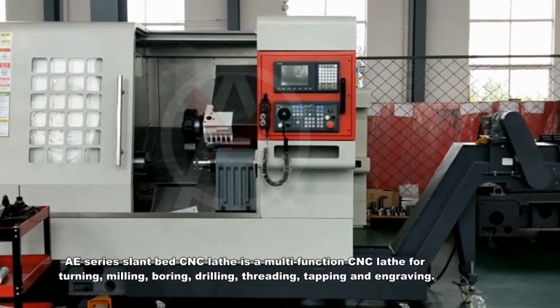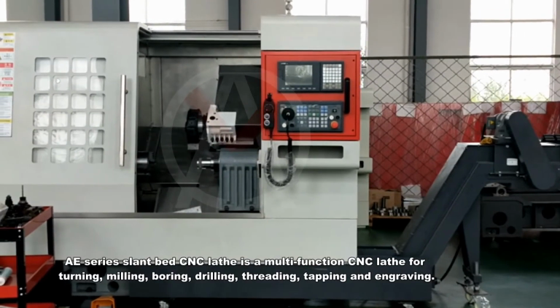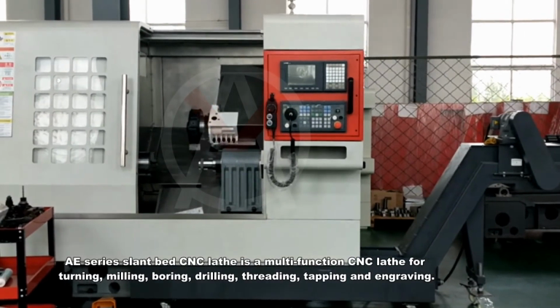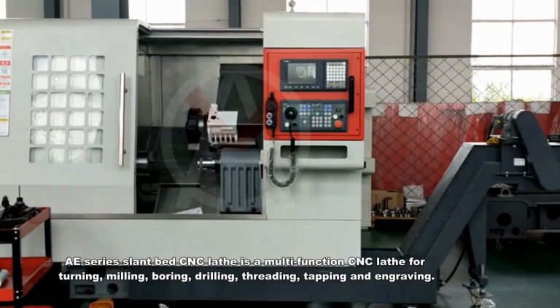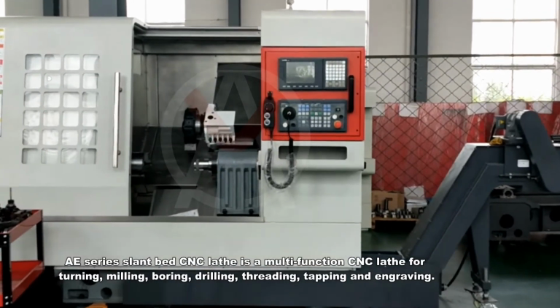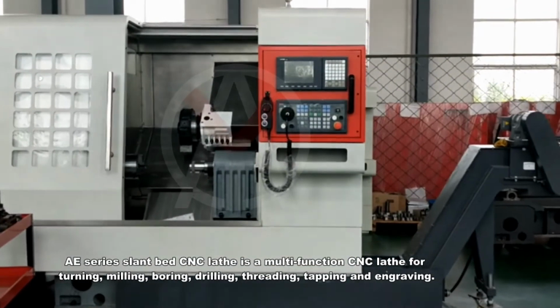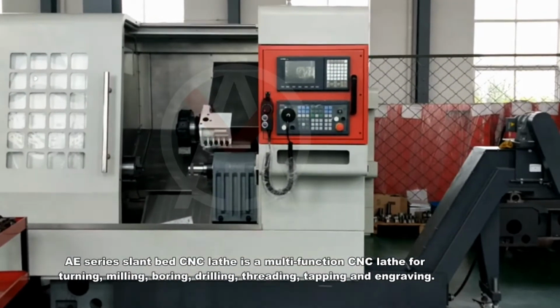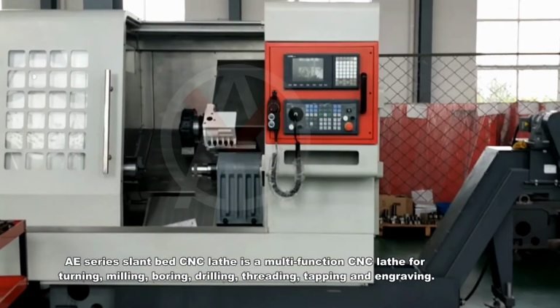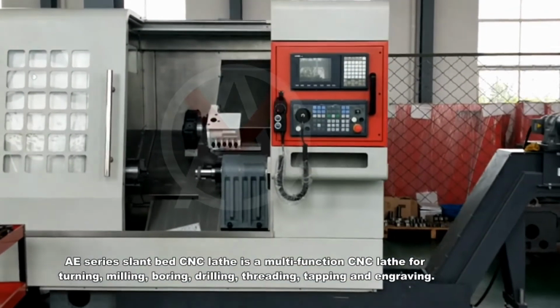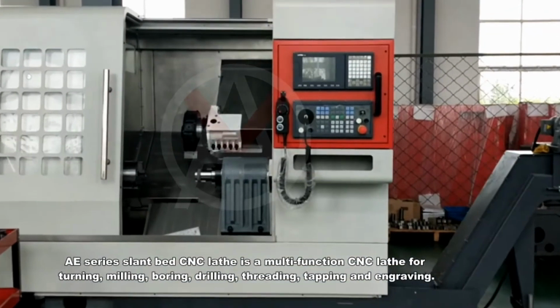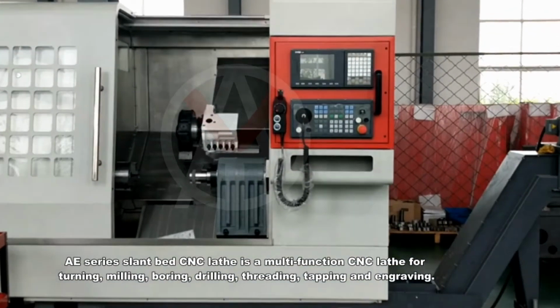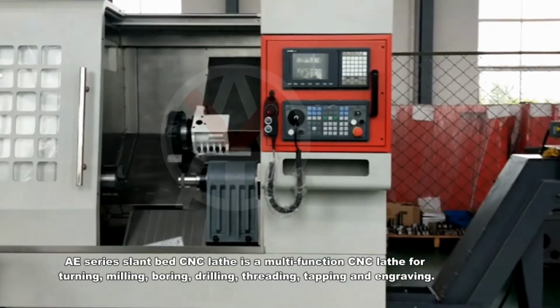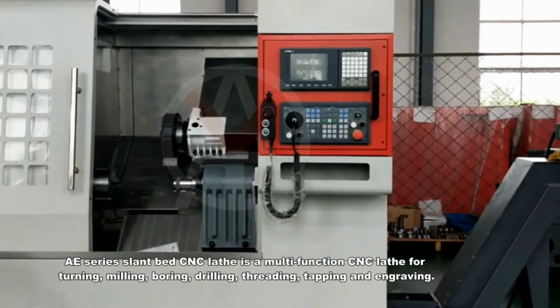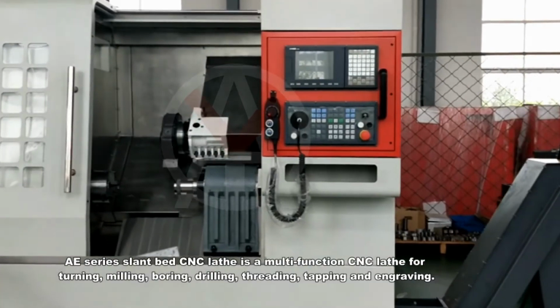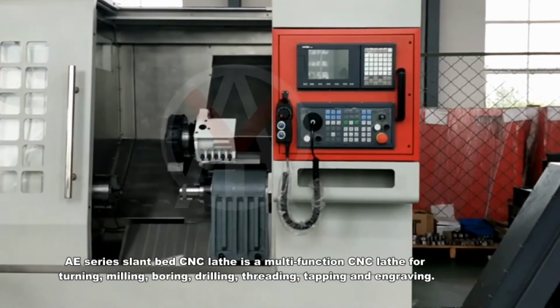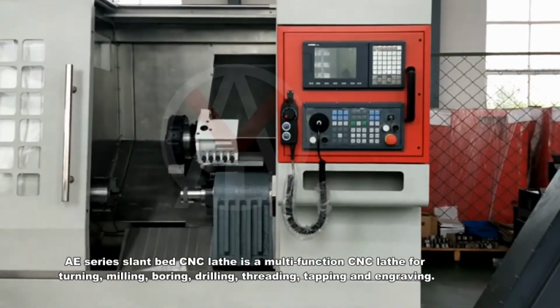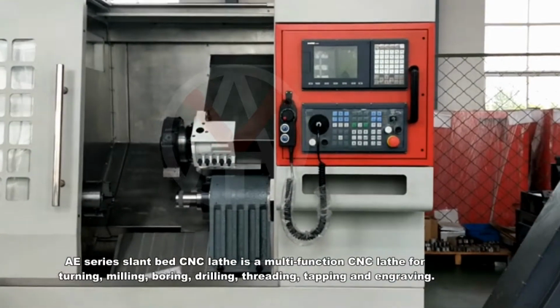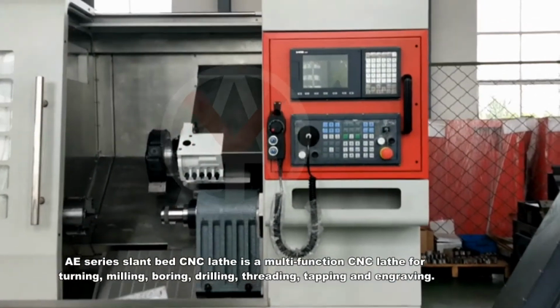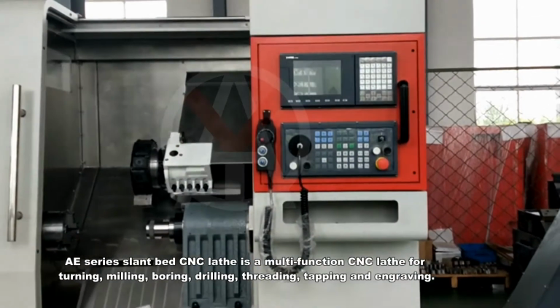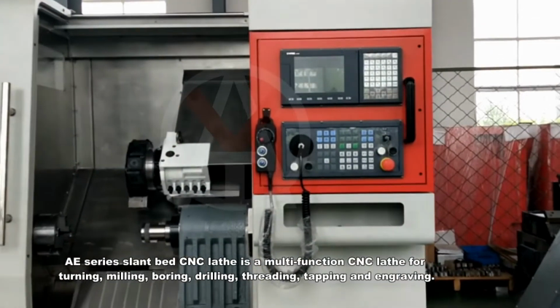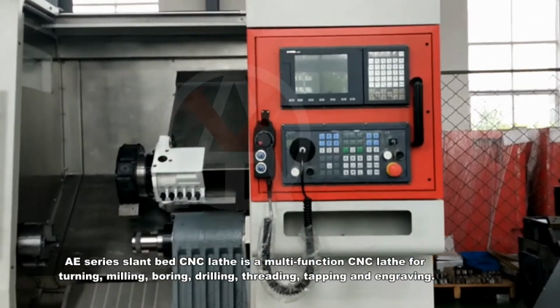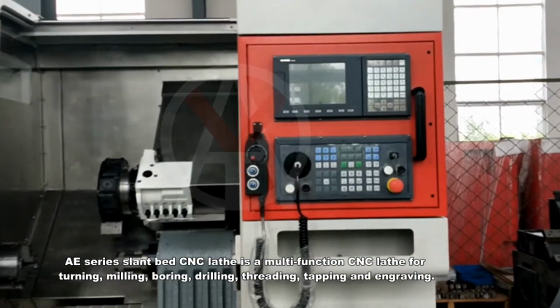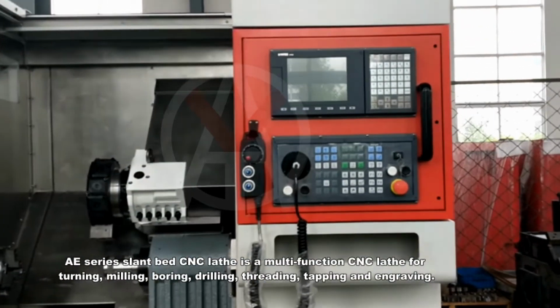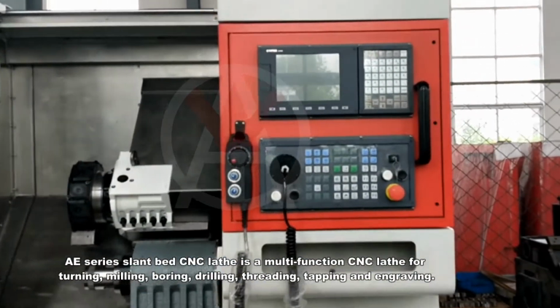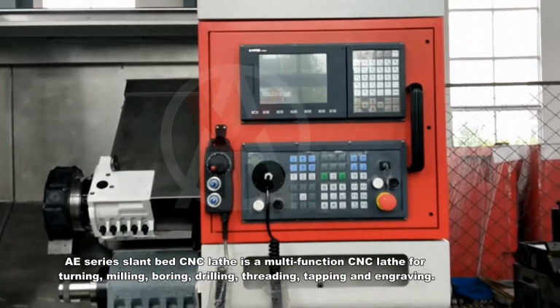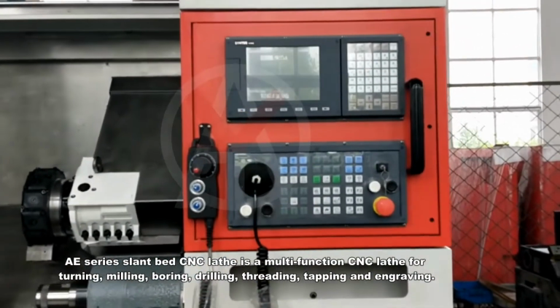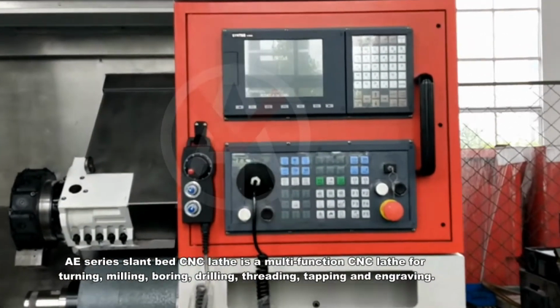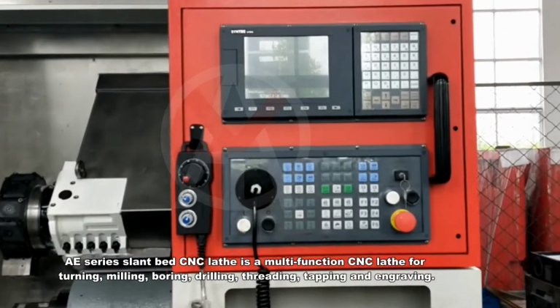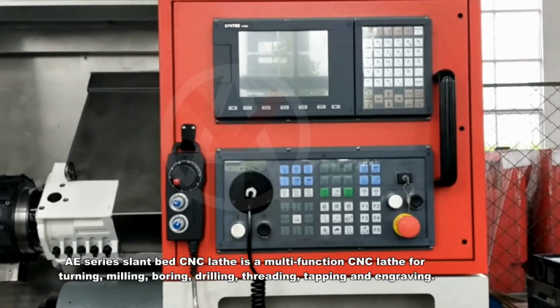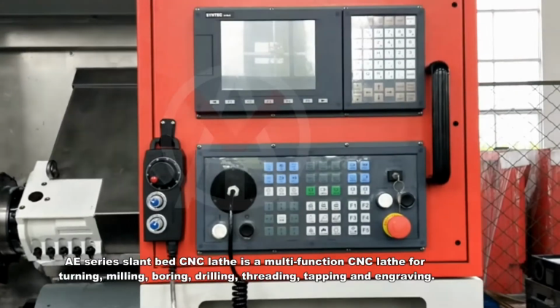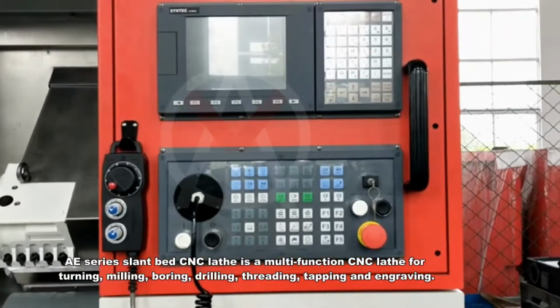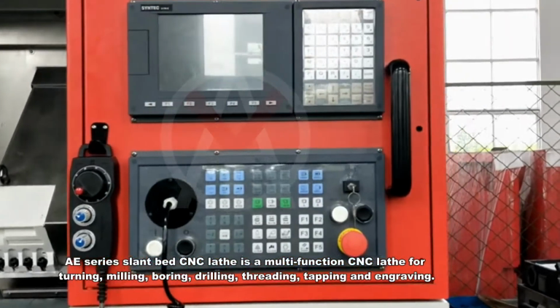AE-series land-based insulate is a multifunction insulate for turning, milling, boring, drilling, threading, tapping, and engraving.